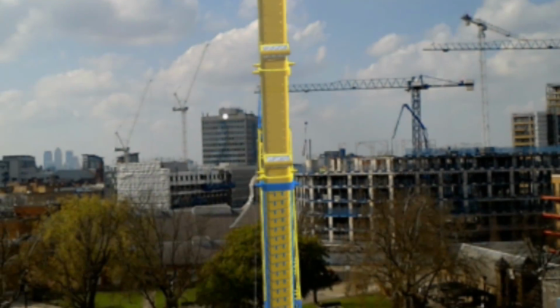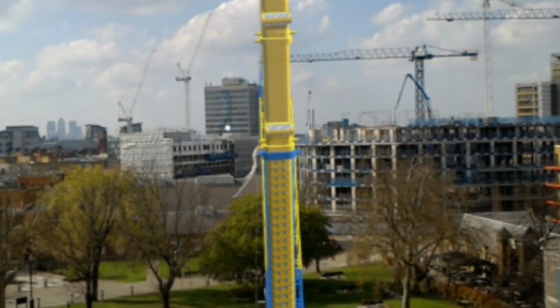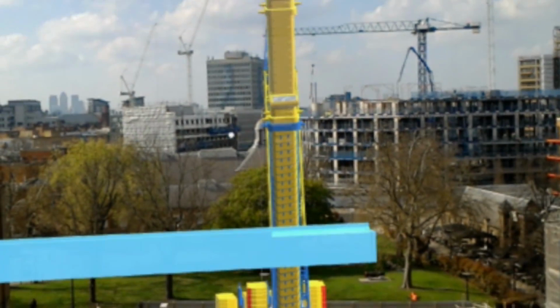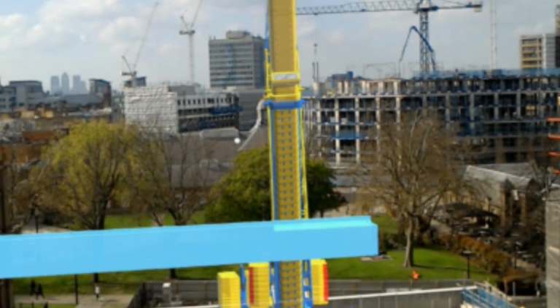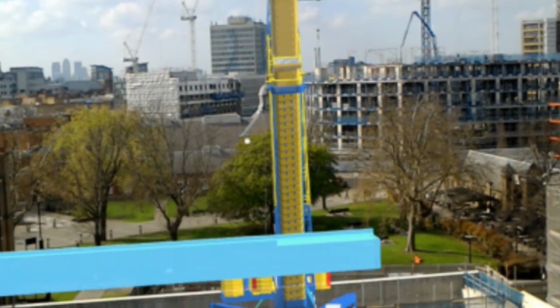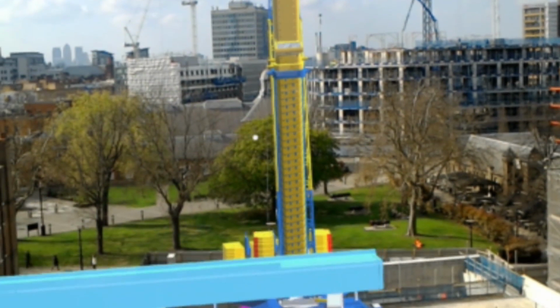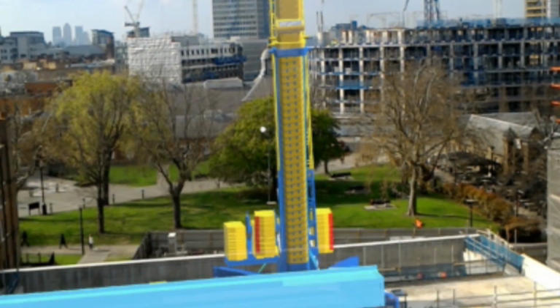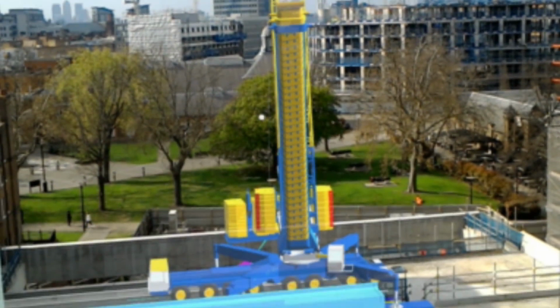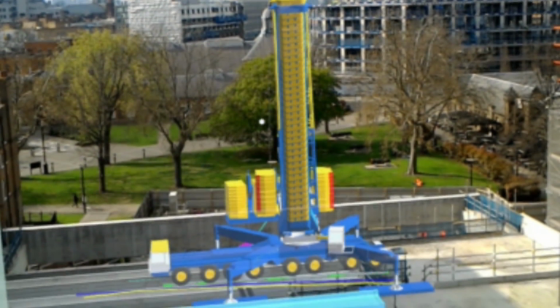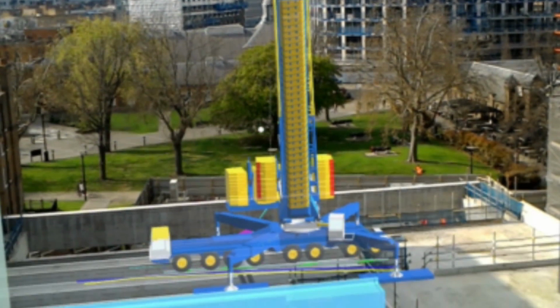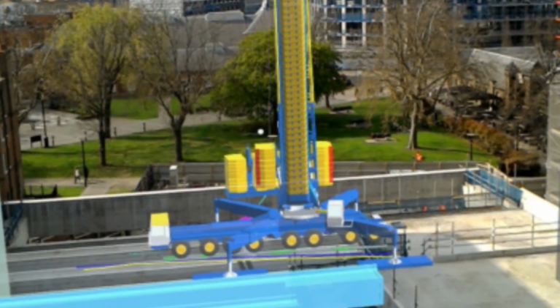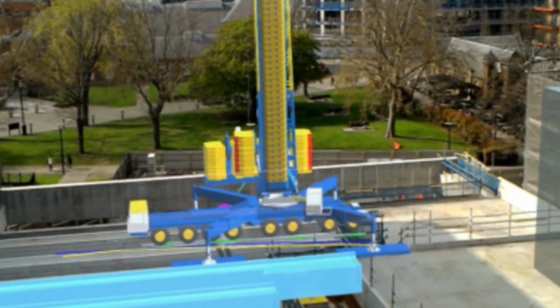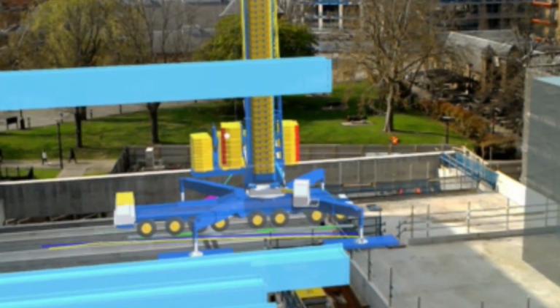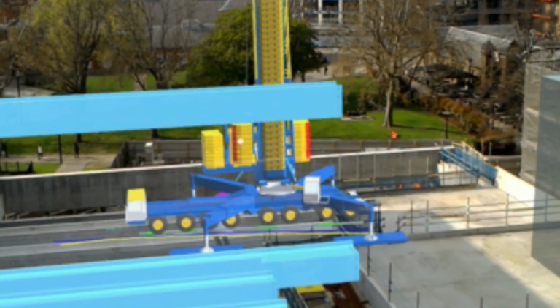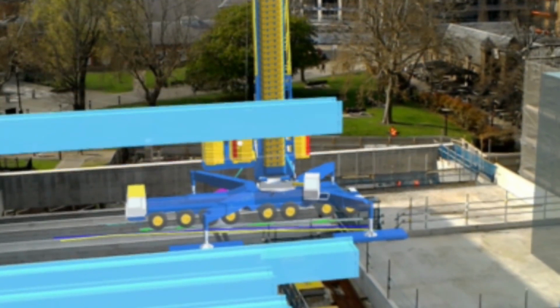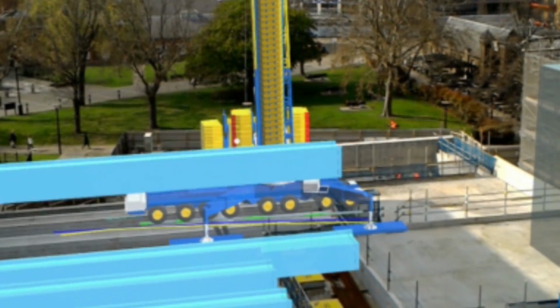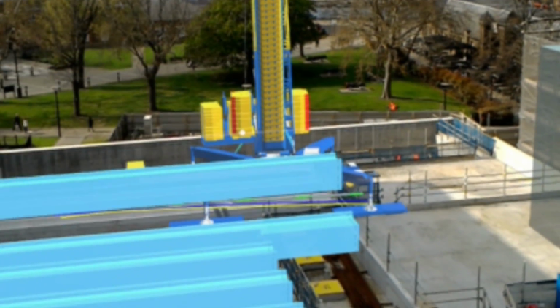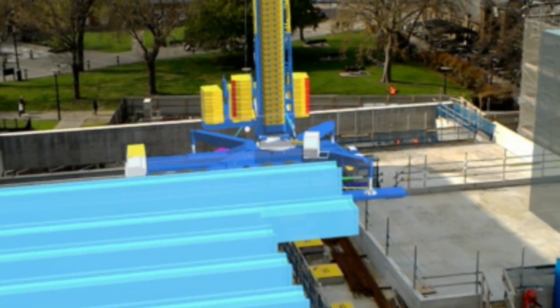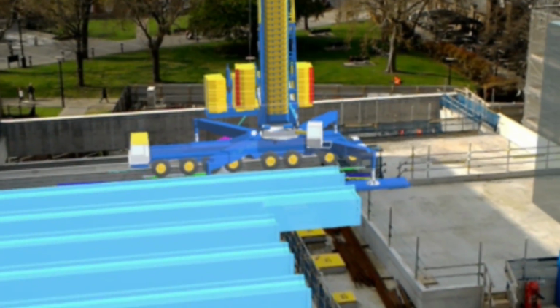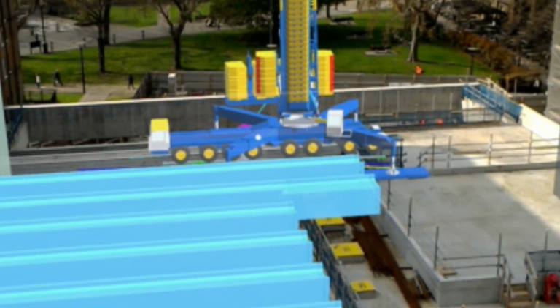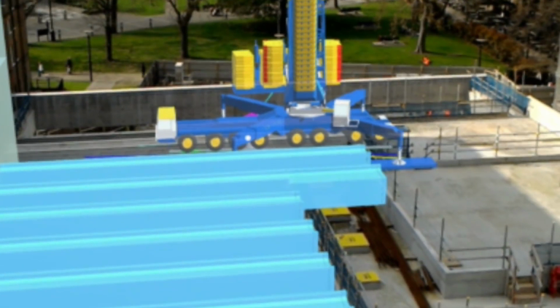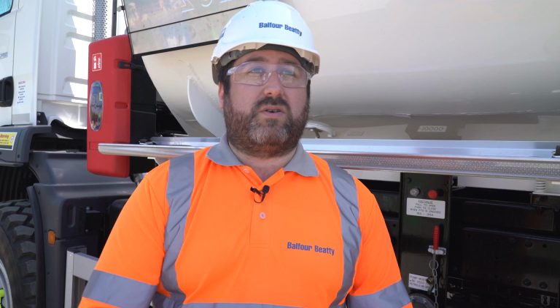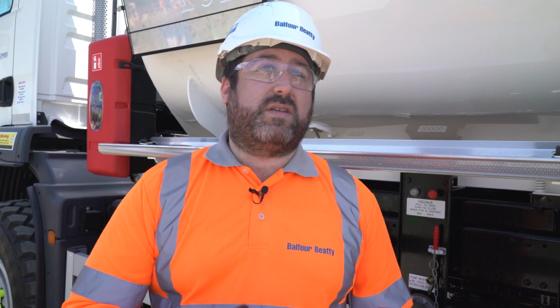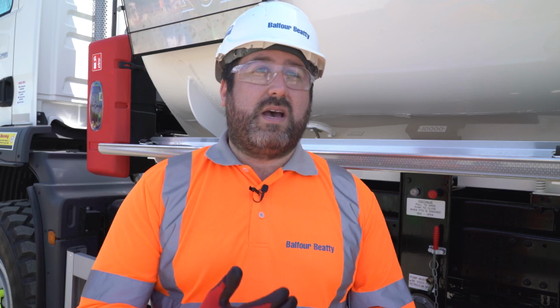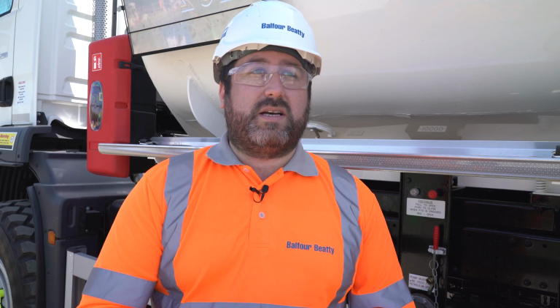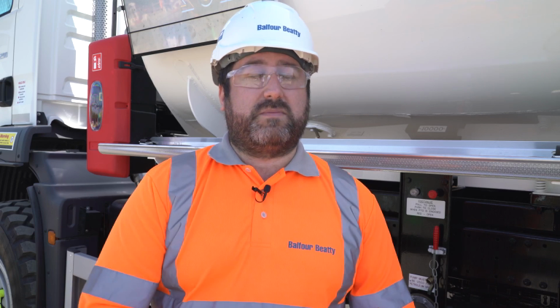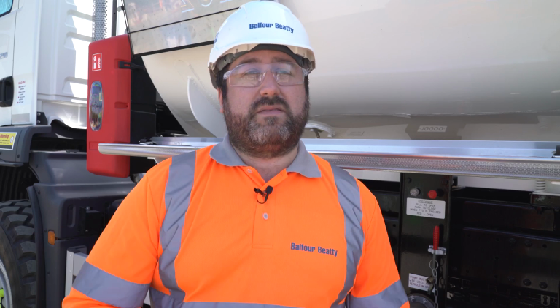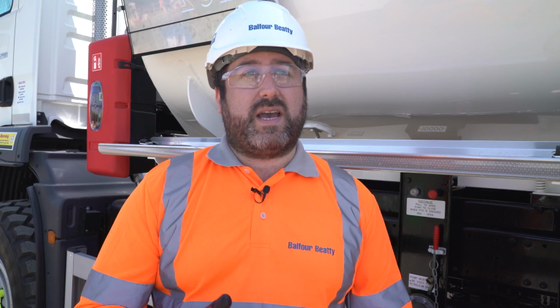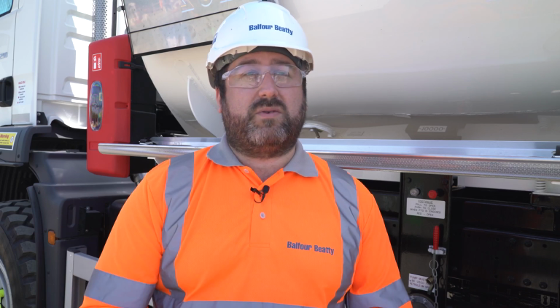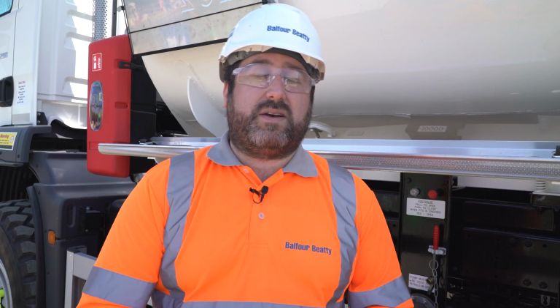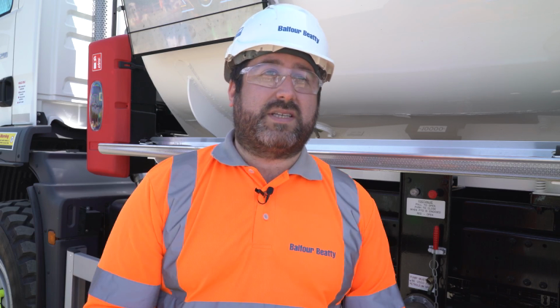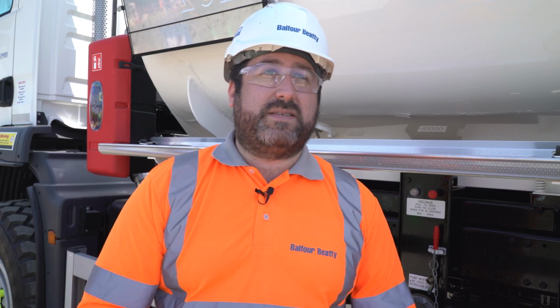In the future I can see this technology being used widely by Balfour Beatty due to its efficiency for cost, time saving, and also health and safety.